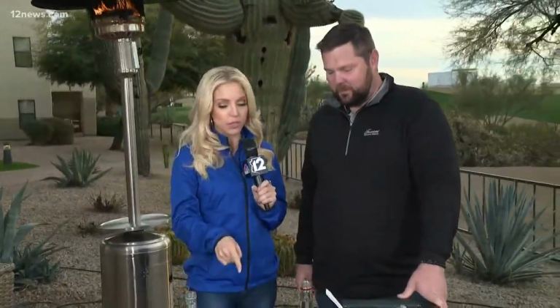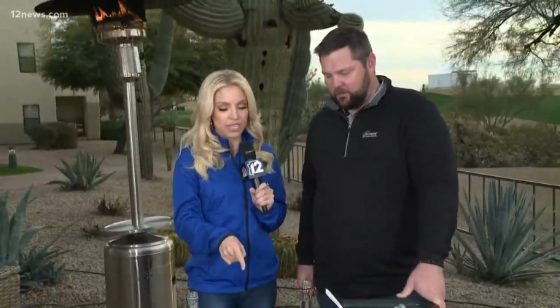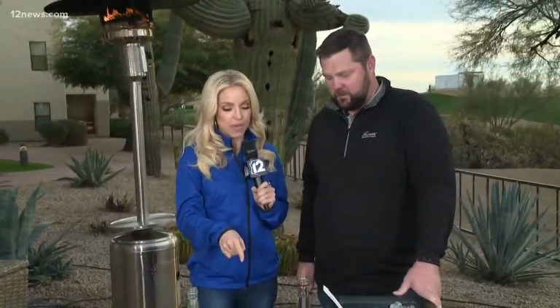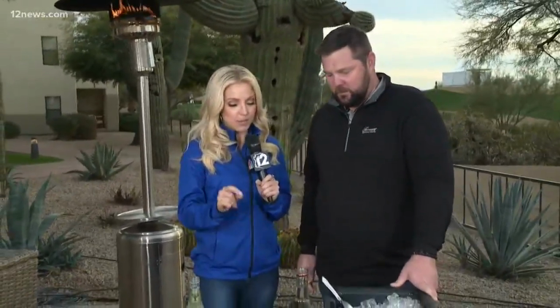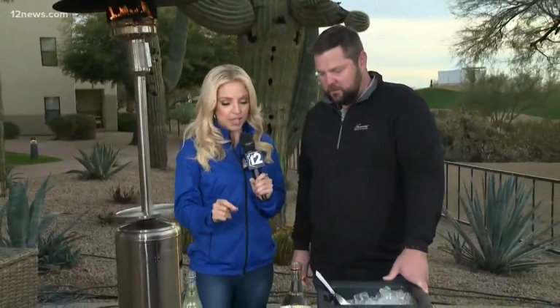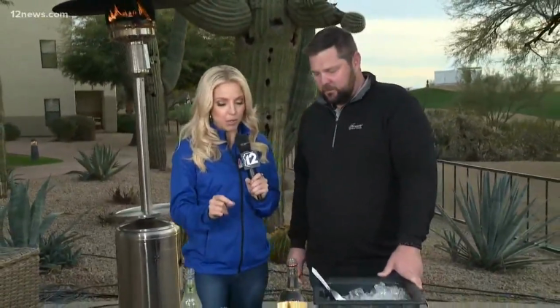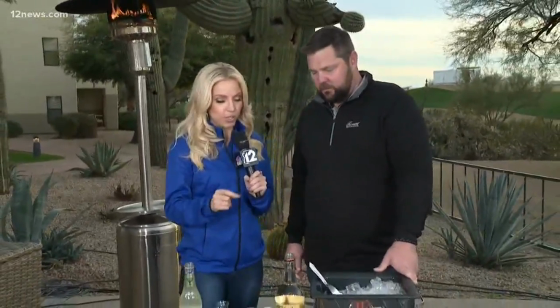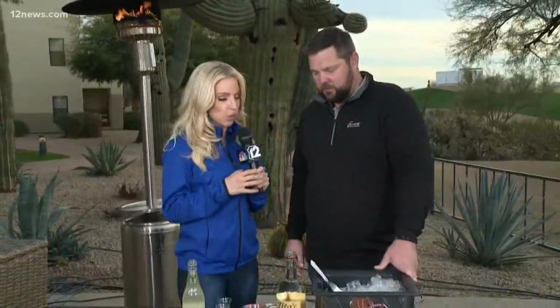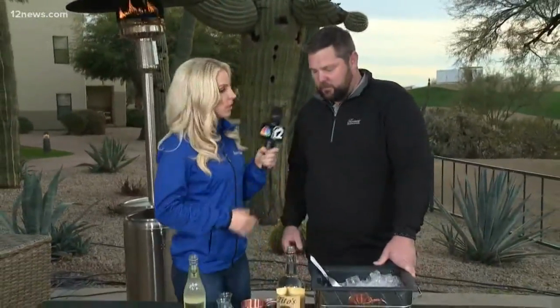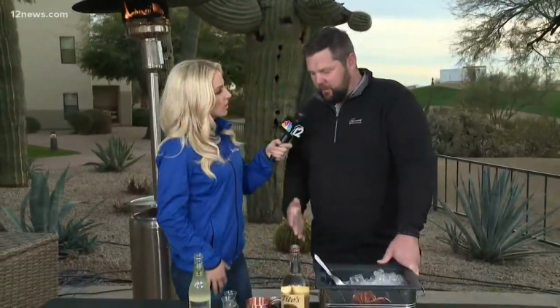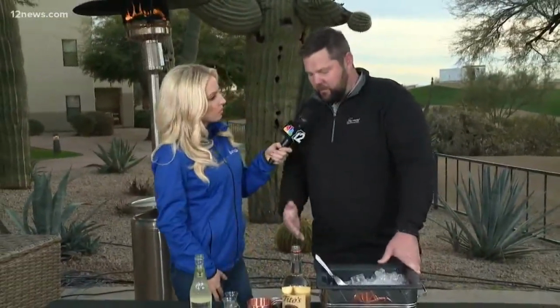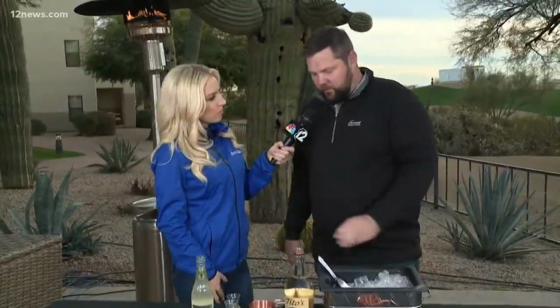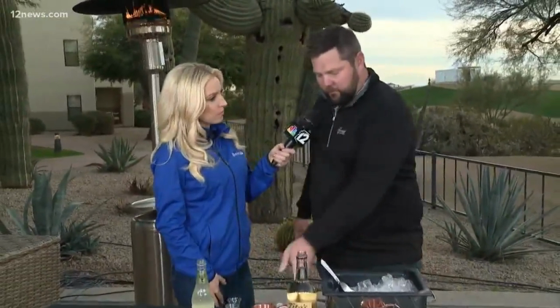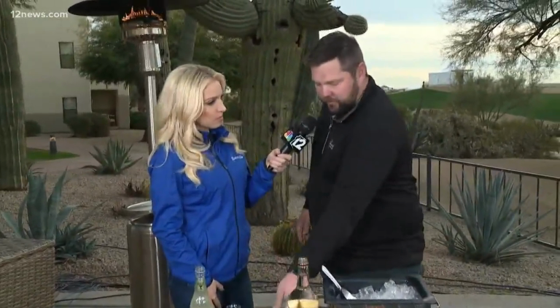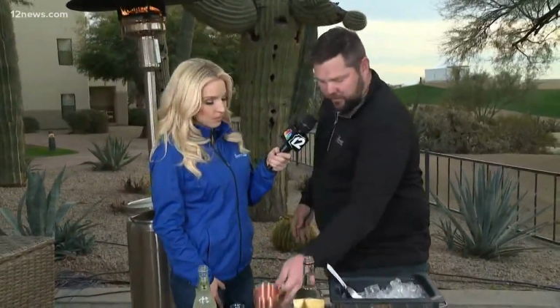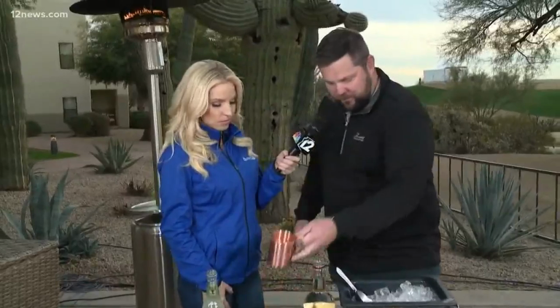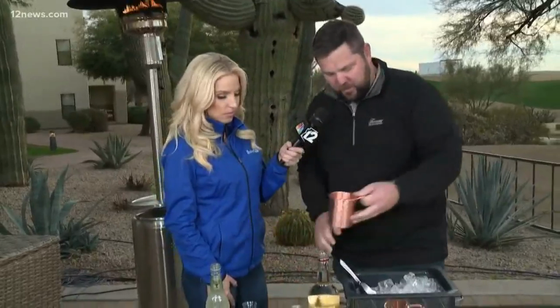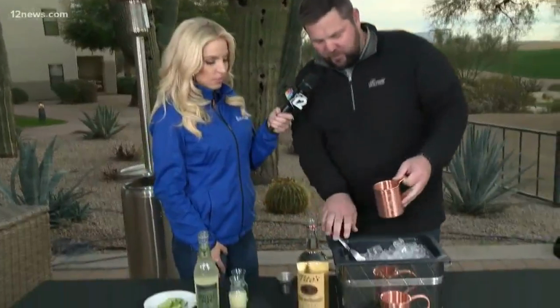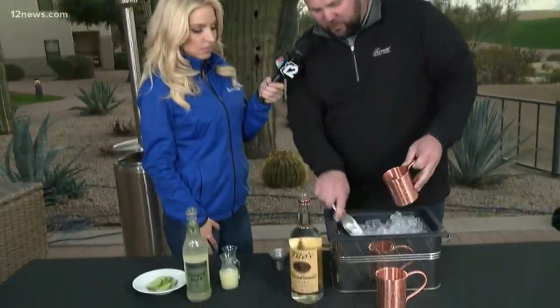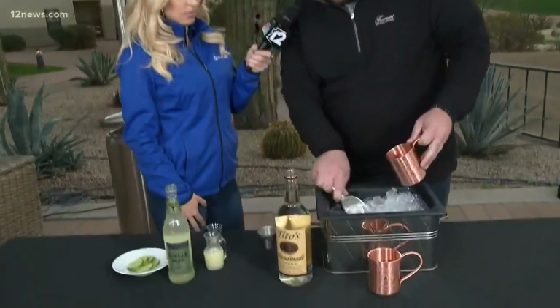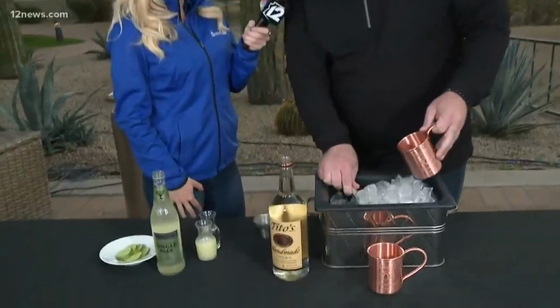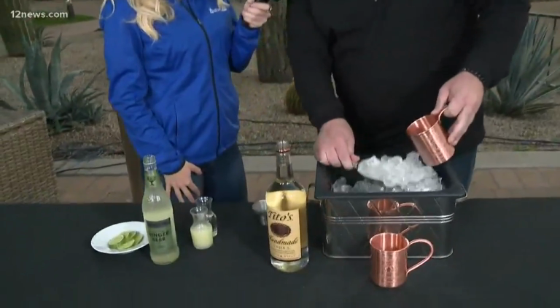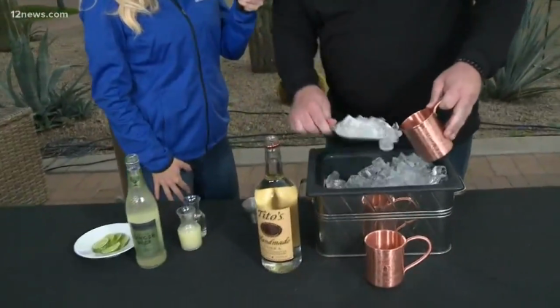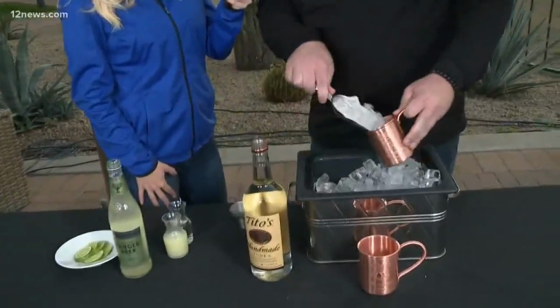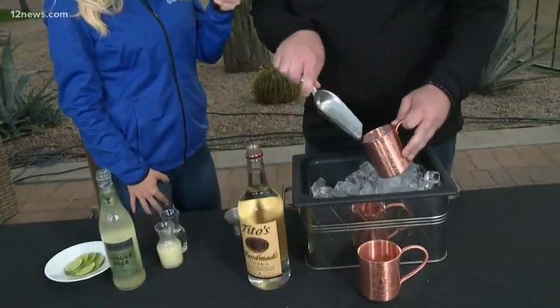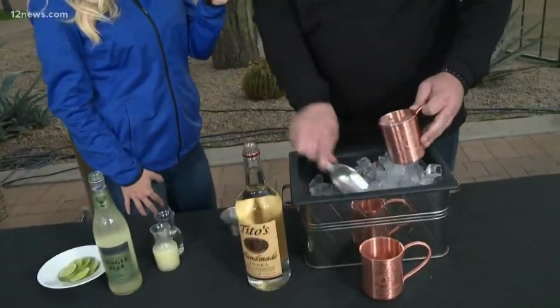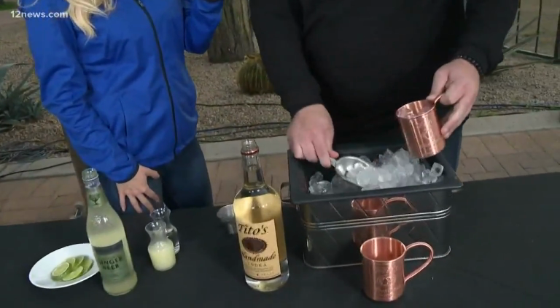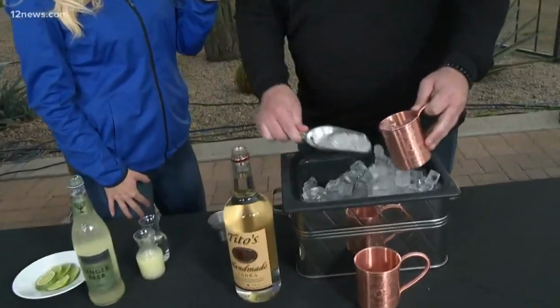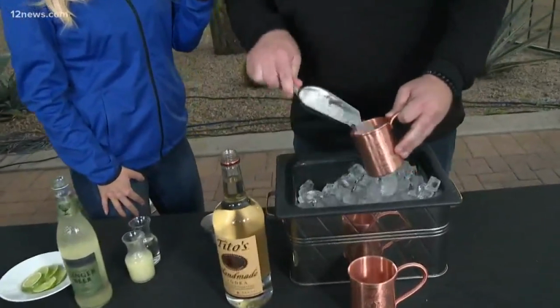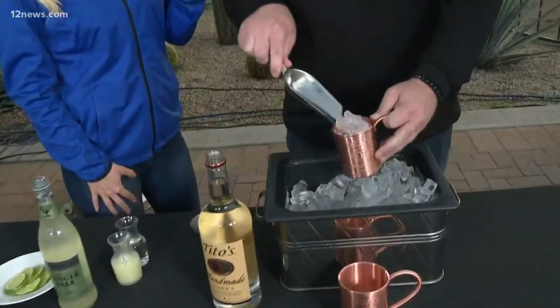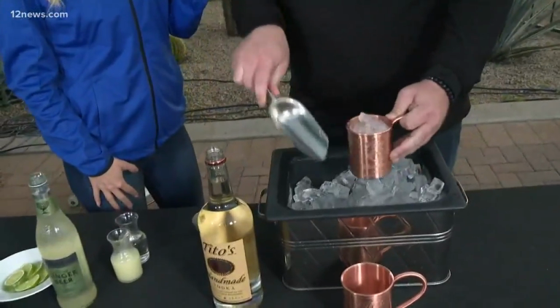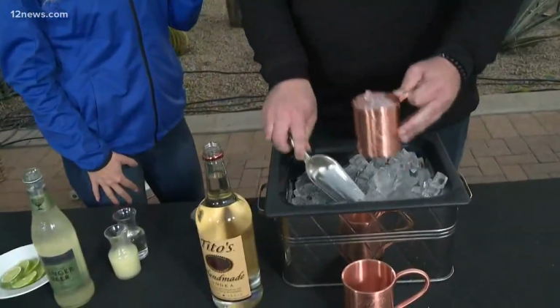What's the first step to making the perfect mule? Well, you of course start with the copper mug, but you're going to want to put some ice in it — fill it all the way to the top to keep it nice and cold.